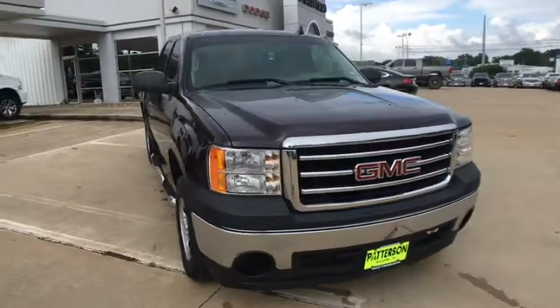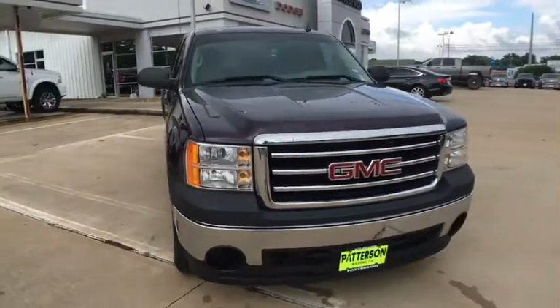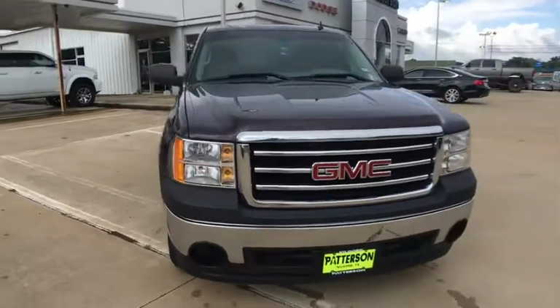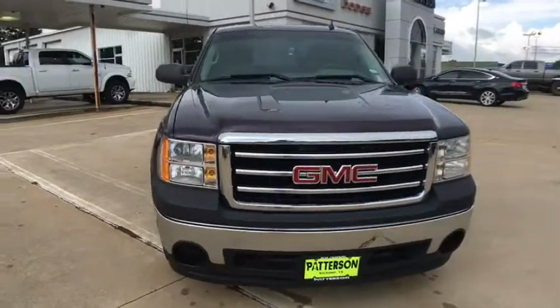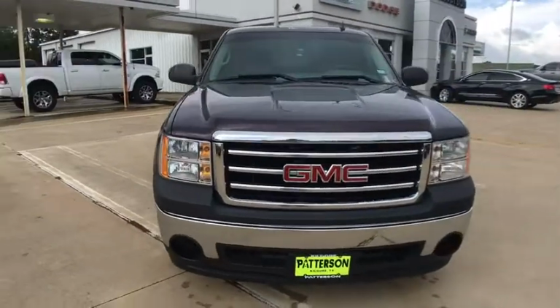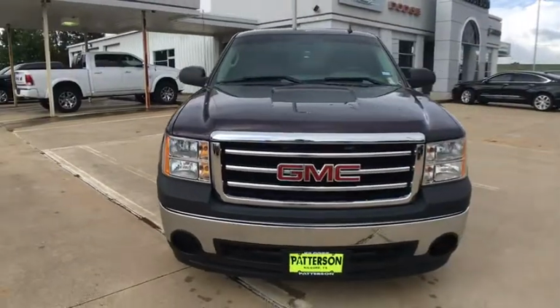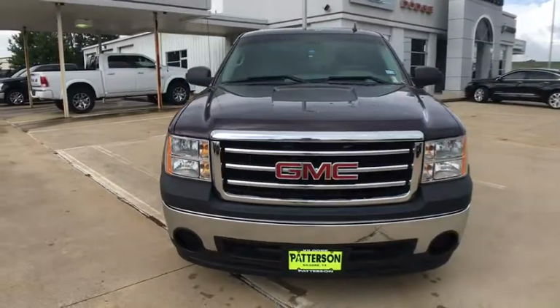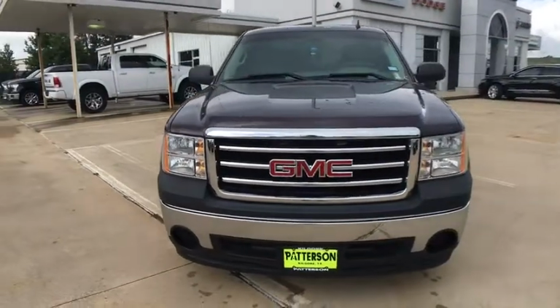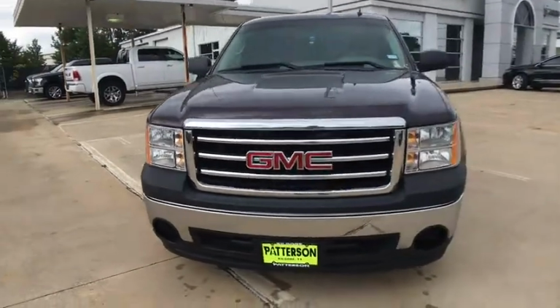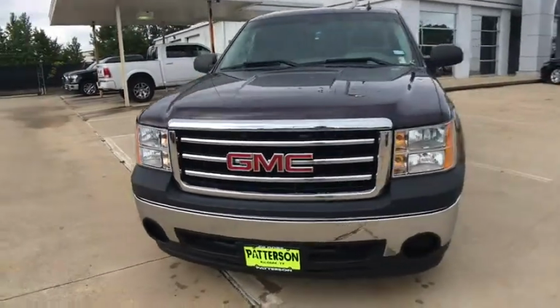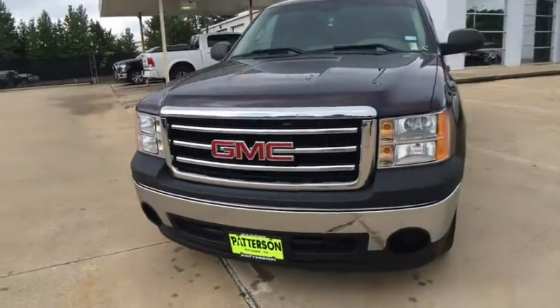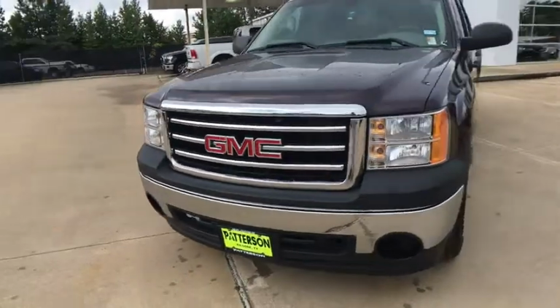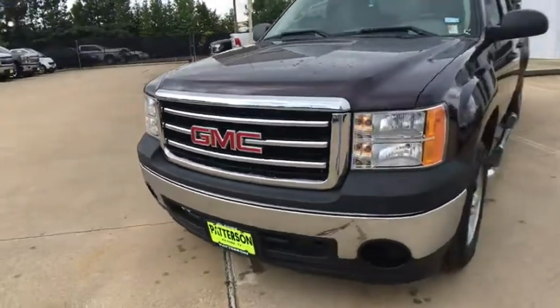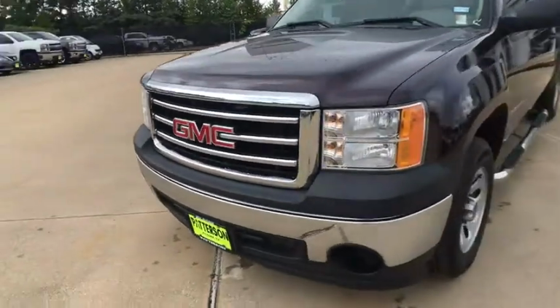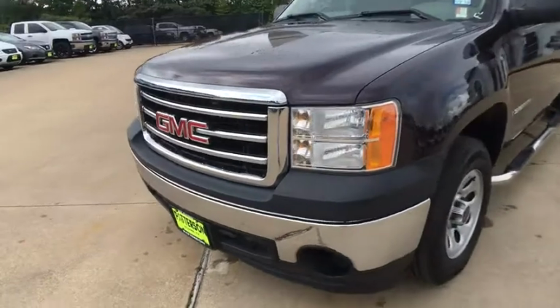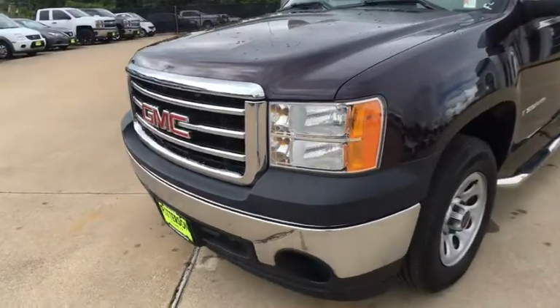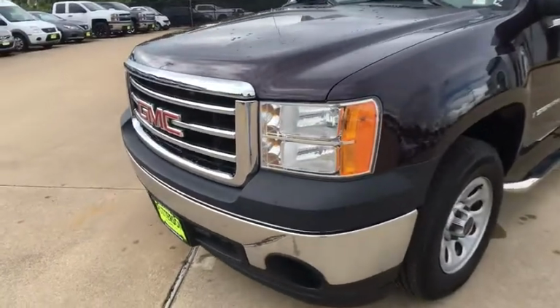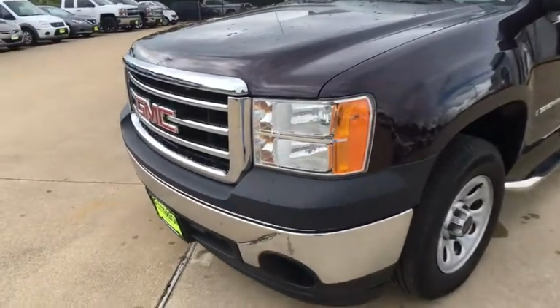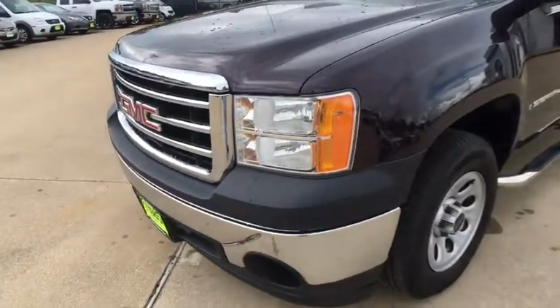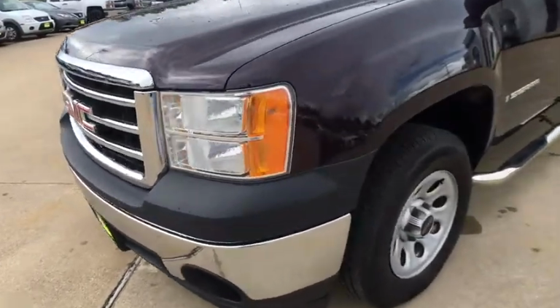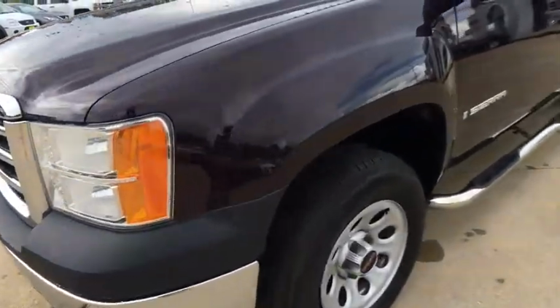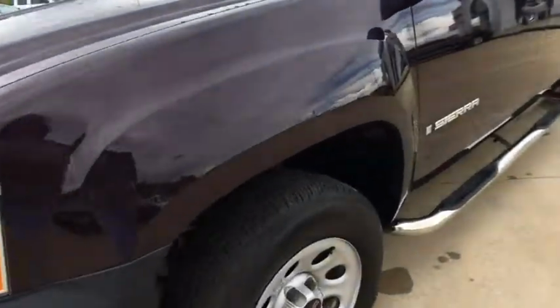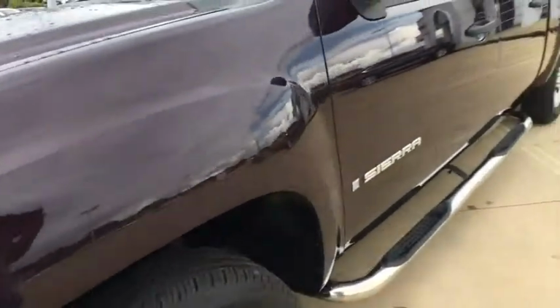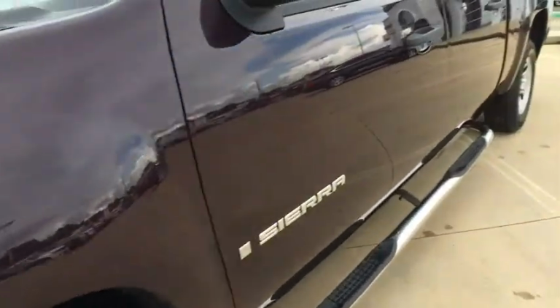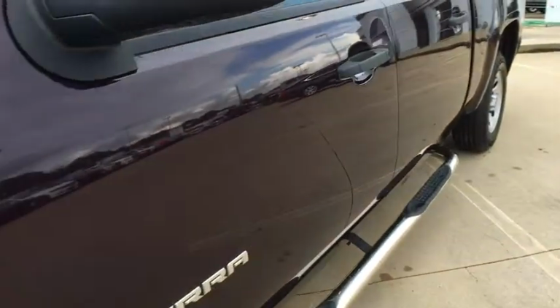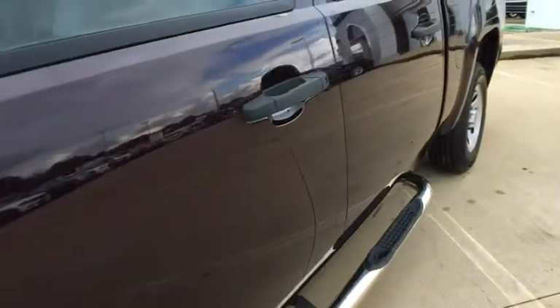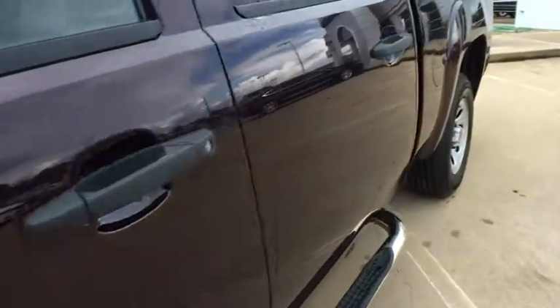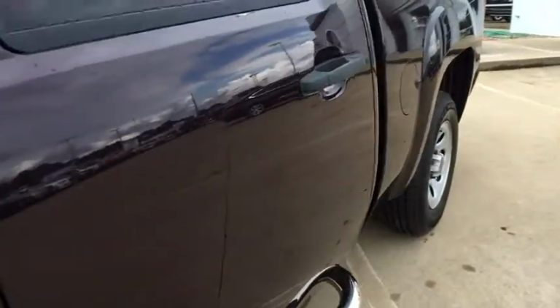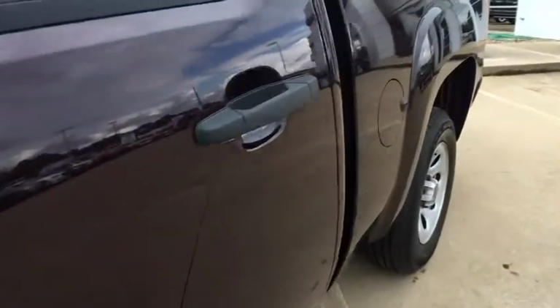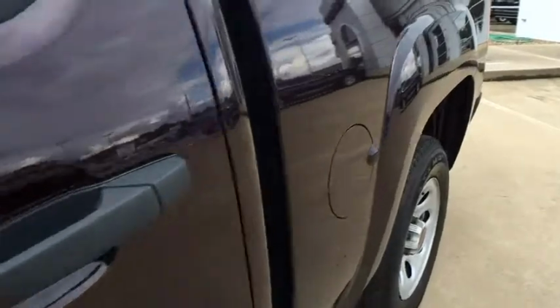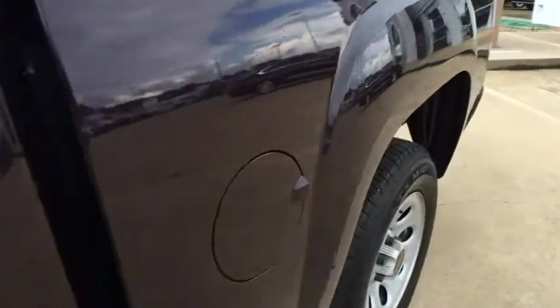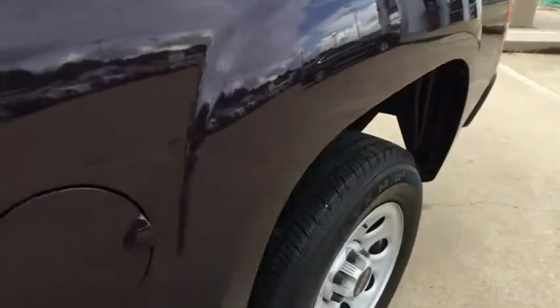Keyless entry, leather wrapped steering wheel, power steering, driver lumbar, adjustable steering wheel, ABS four-wheel, cruise control, front floor mats, AM FM stereo radio.